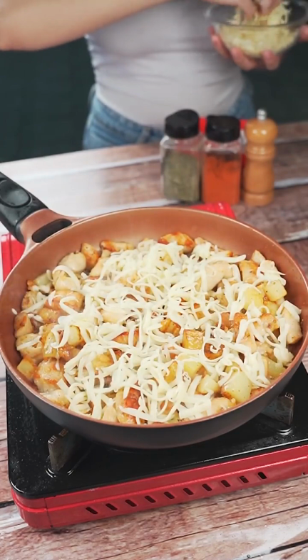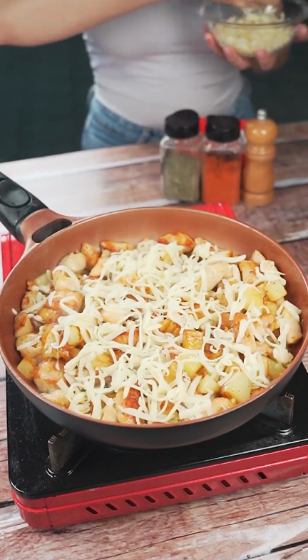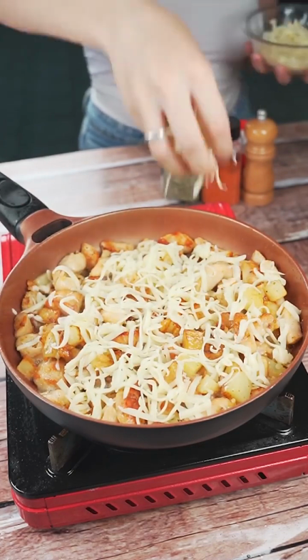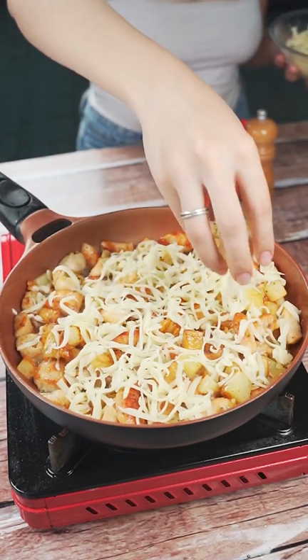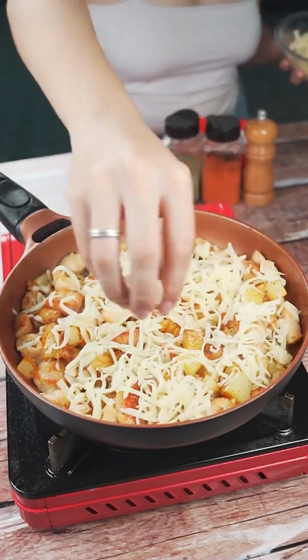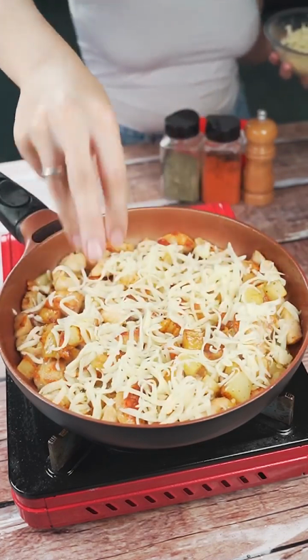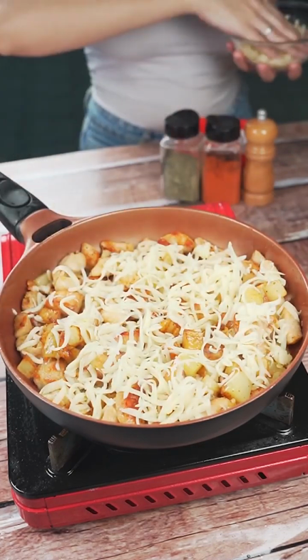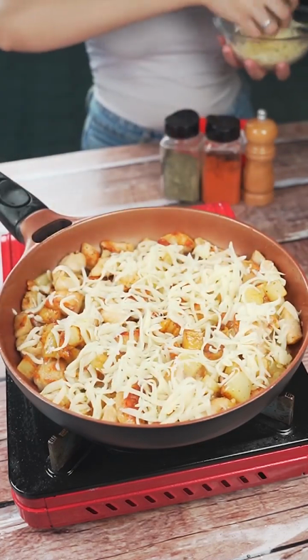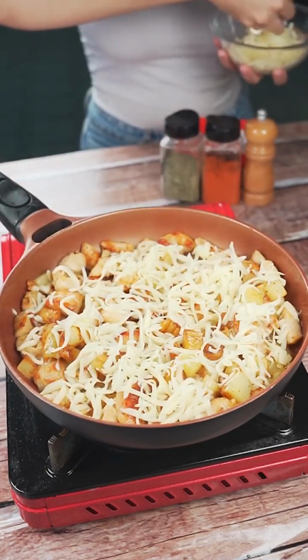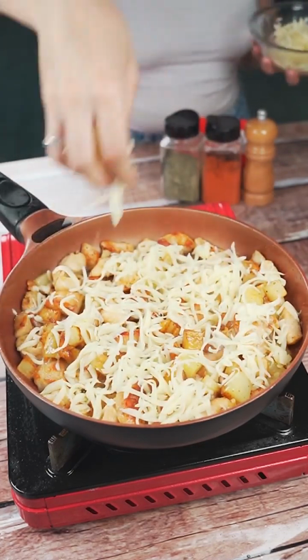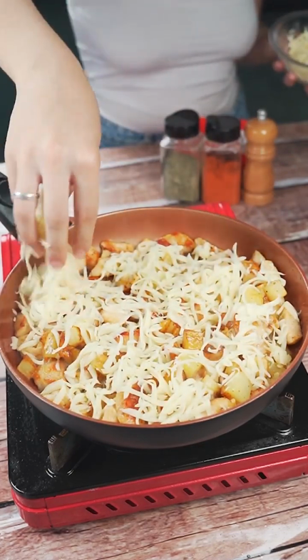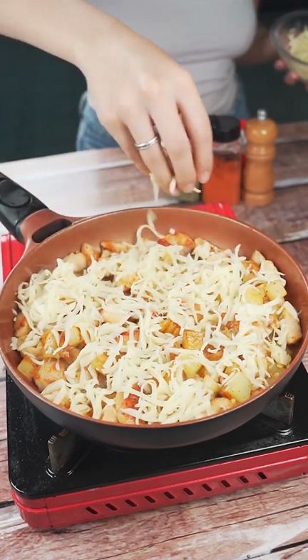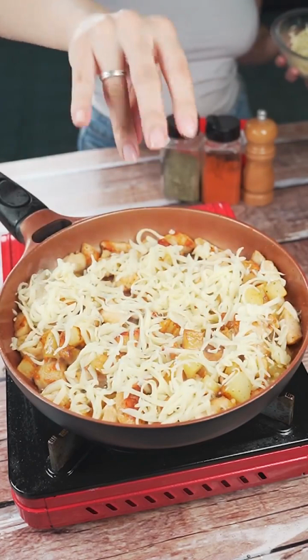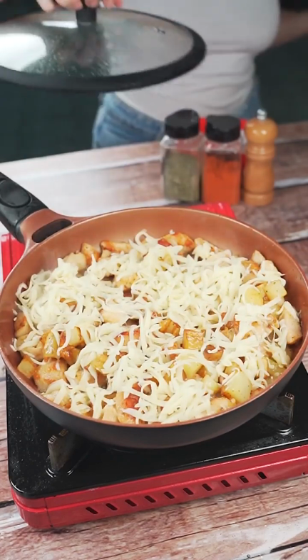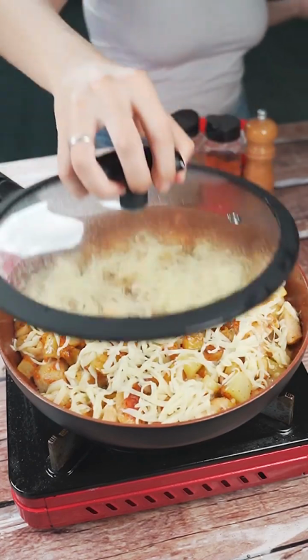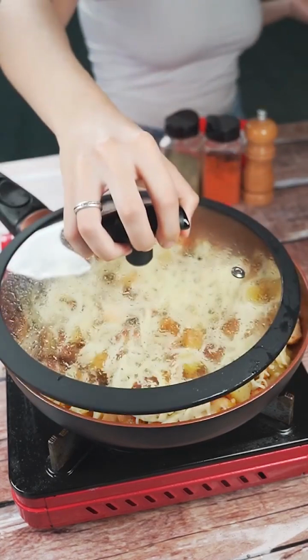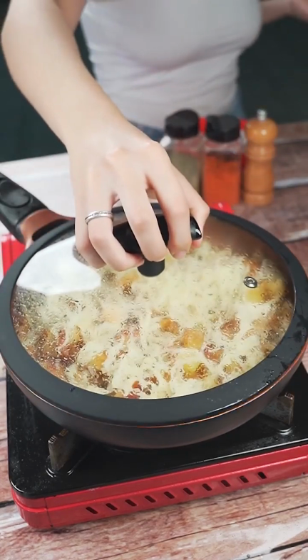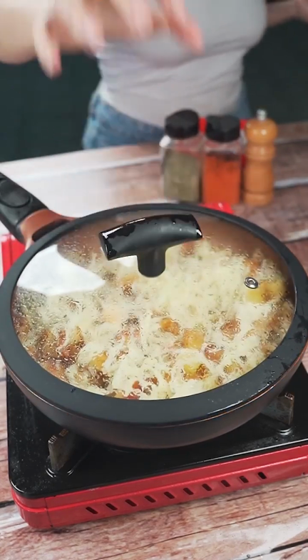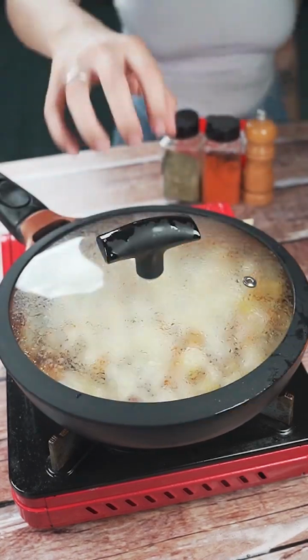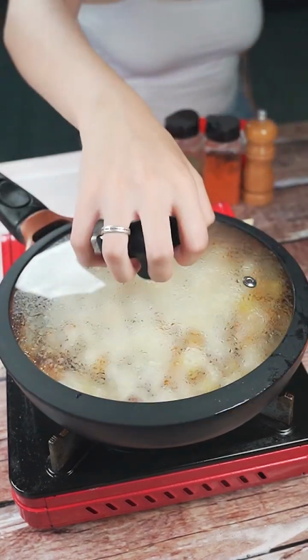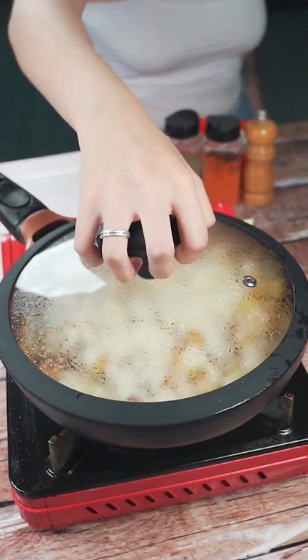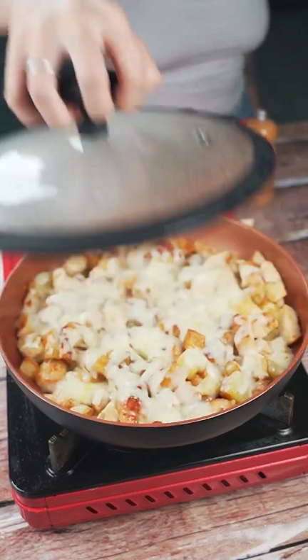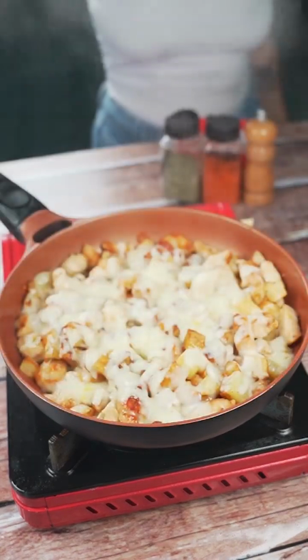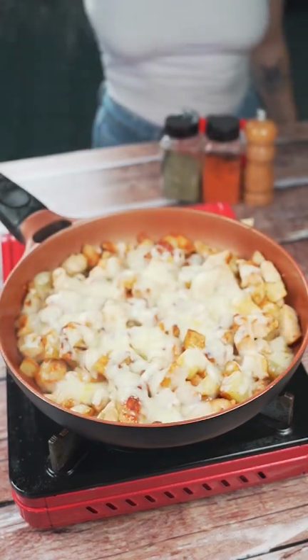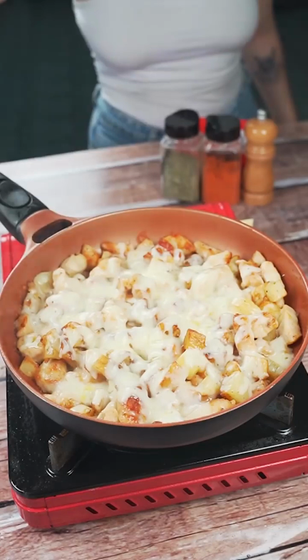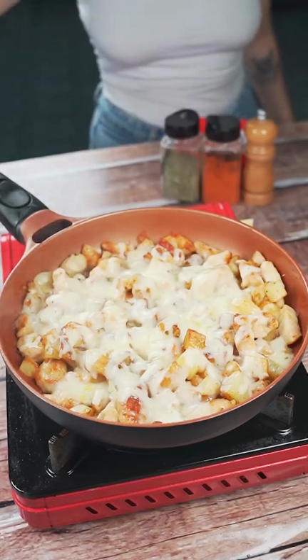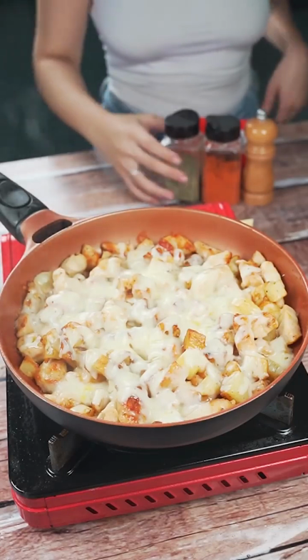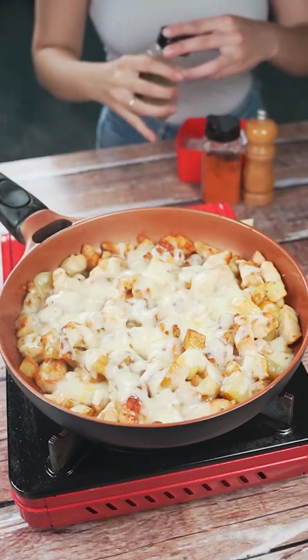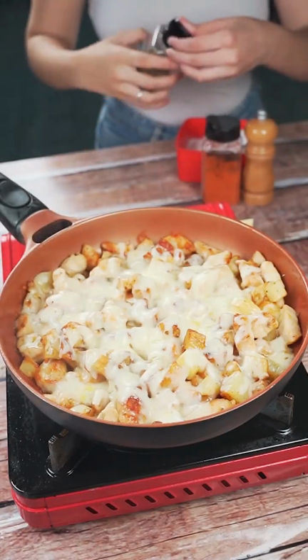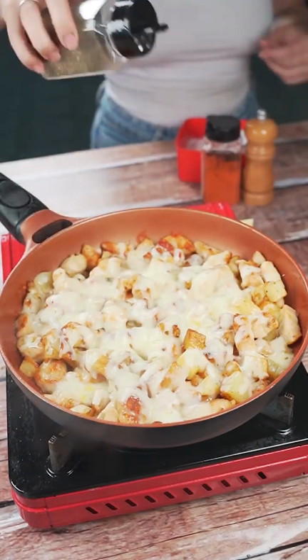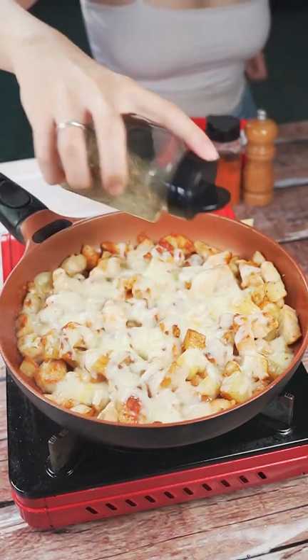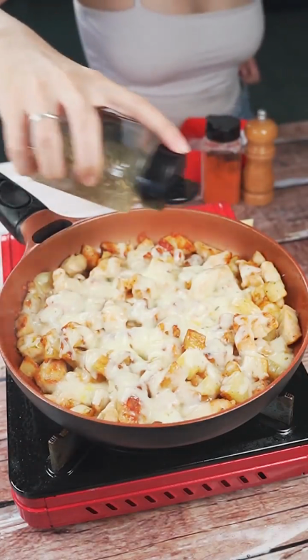To finish, we will add mozzarella to taste over the entire recipe — the amount is your choice. I put quite a lot to keep it light on cheese. We will also add oregano to taste and then cover the recipe and cook for 10 minutes, or until all the mozzarella melts.